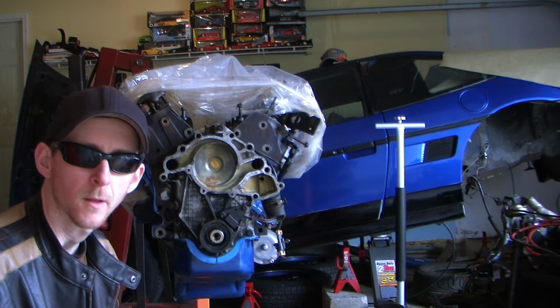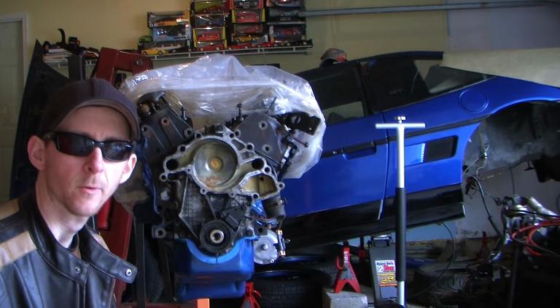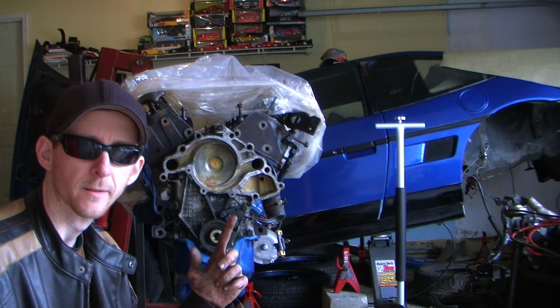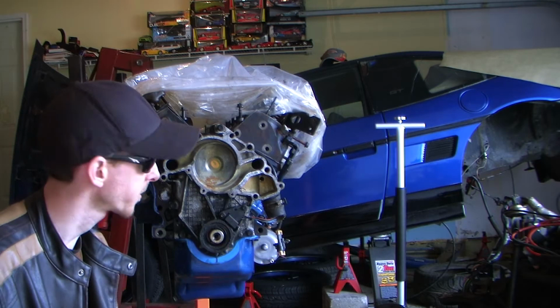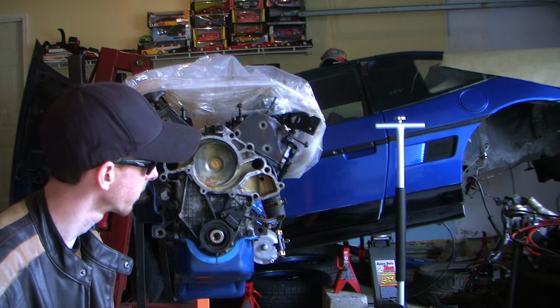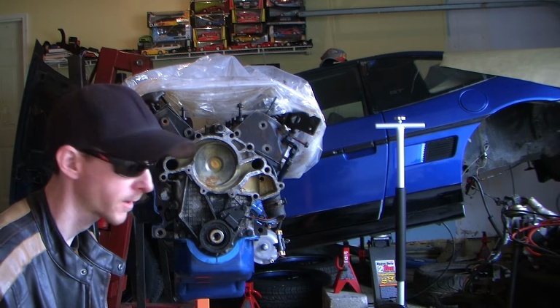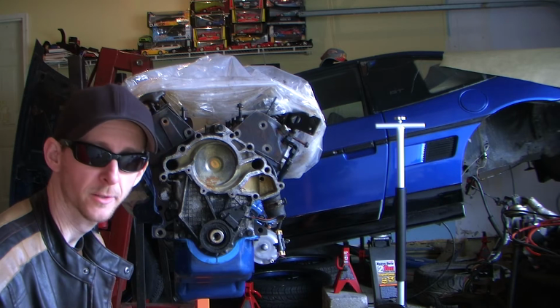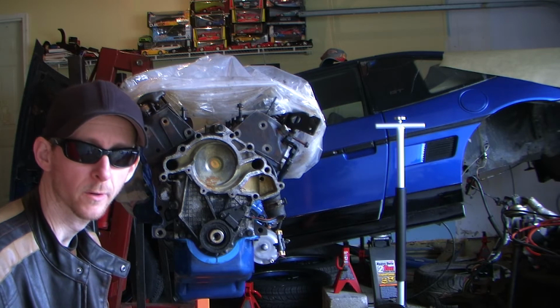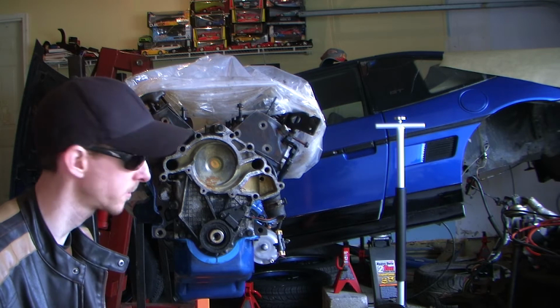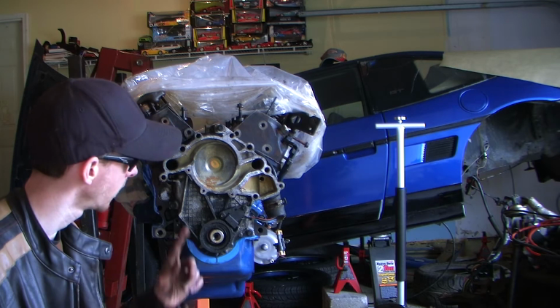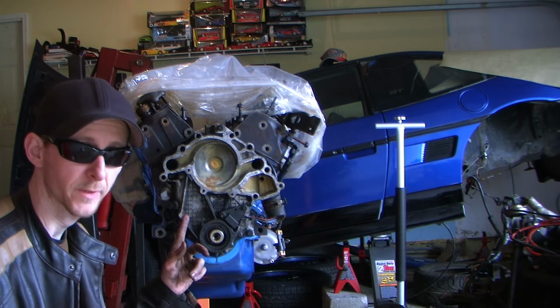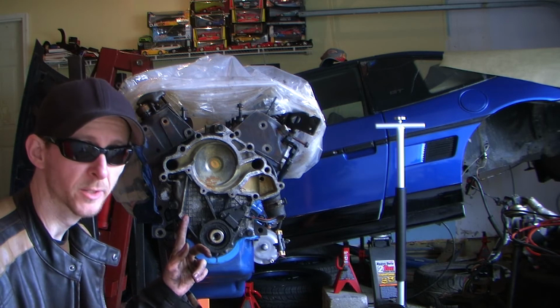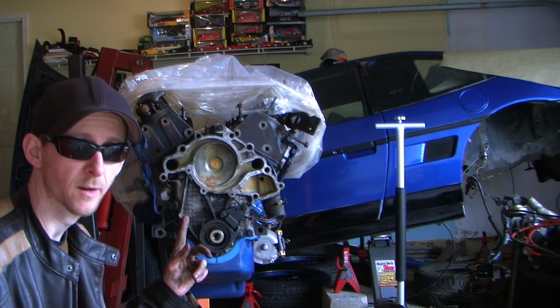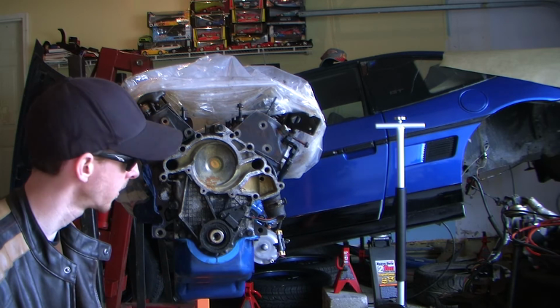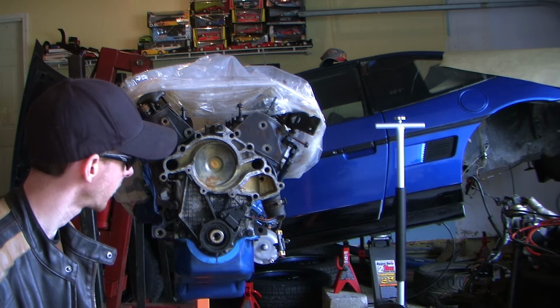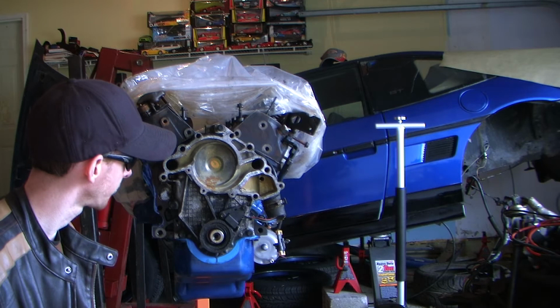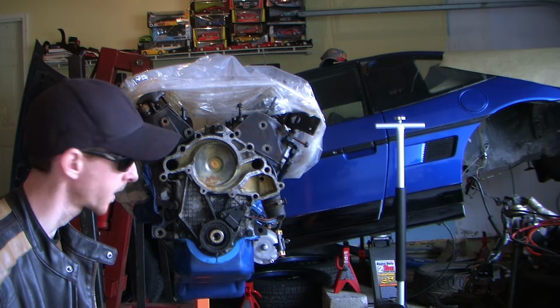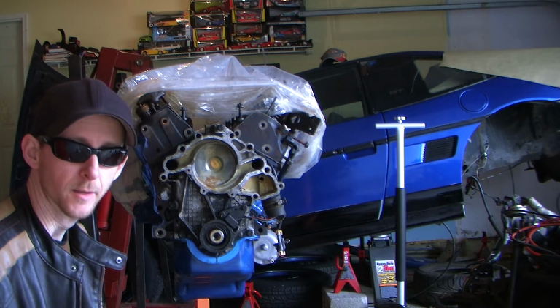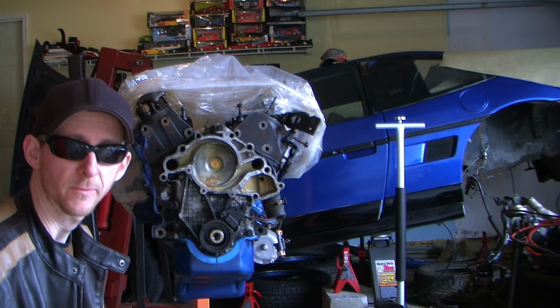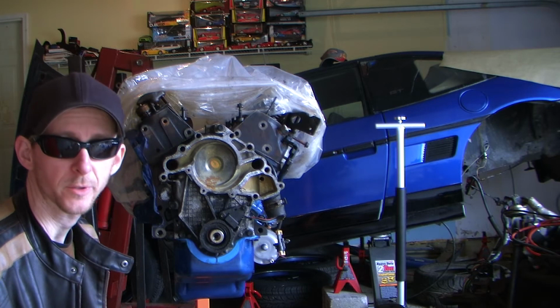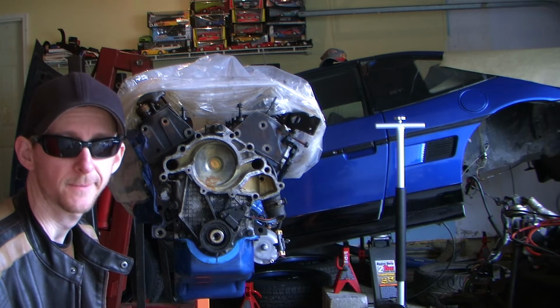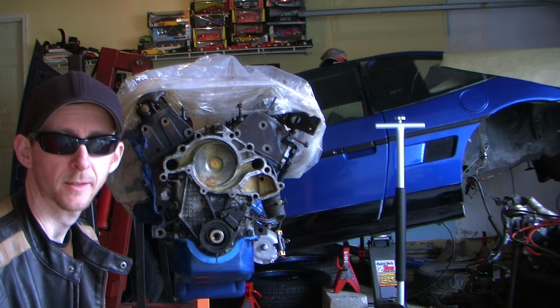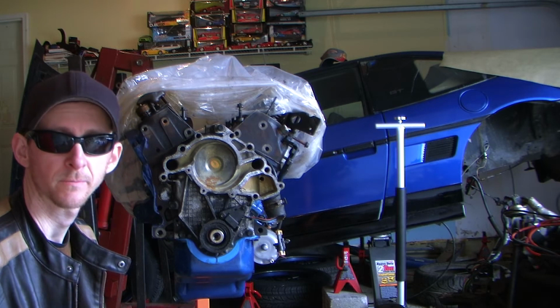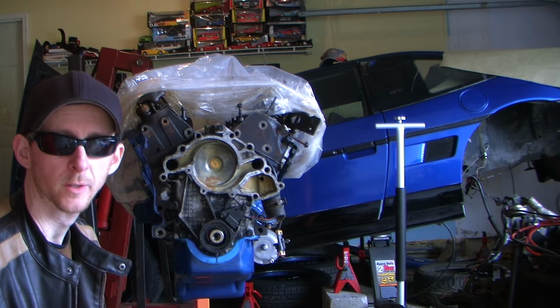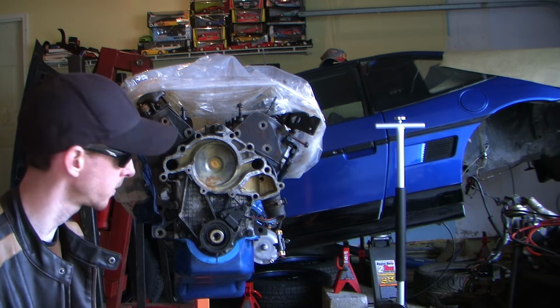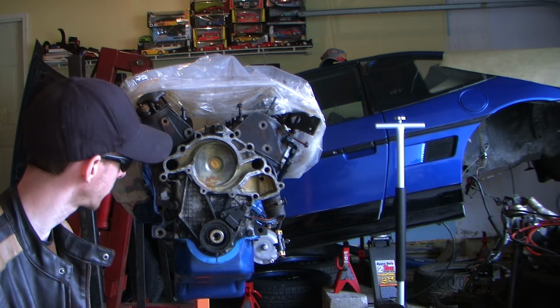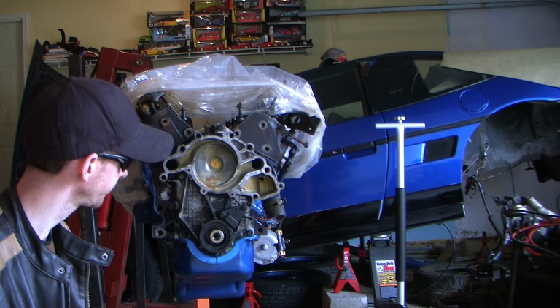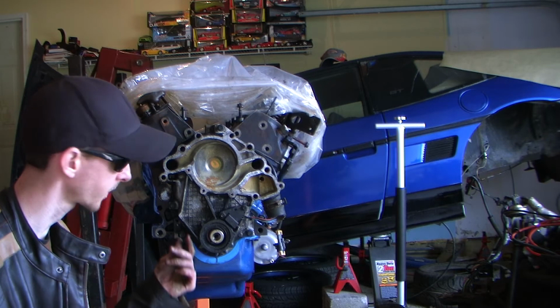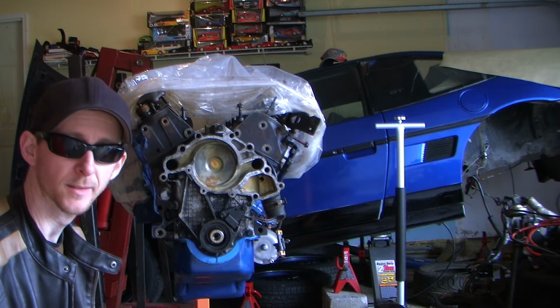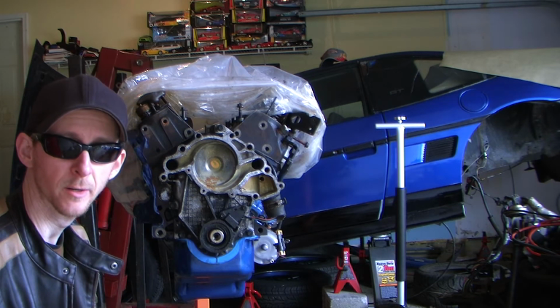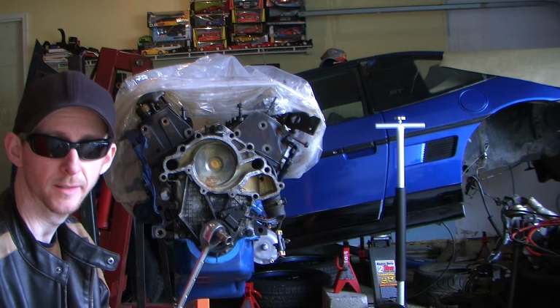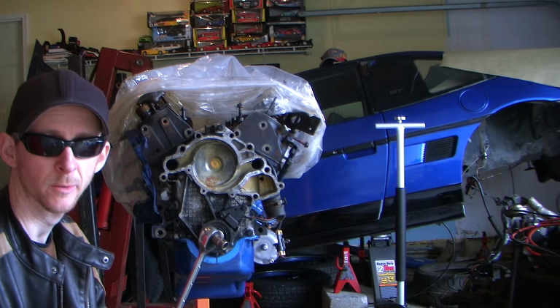Alright, now we're going back to this 3-4 engine. We're going to remove the timing chain cover. The bolts could be anything from Torx to 10mm — 10mm in this case.